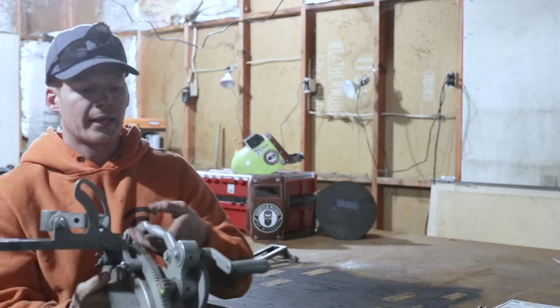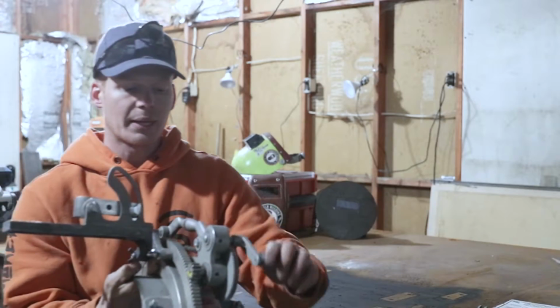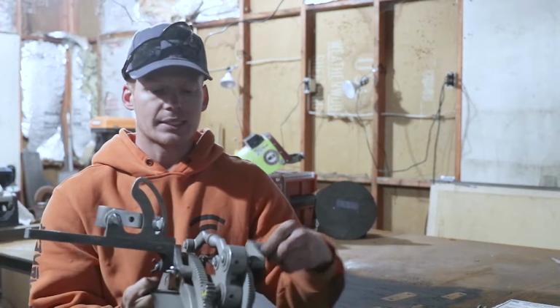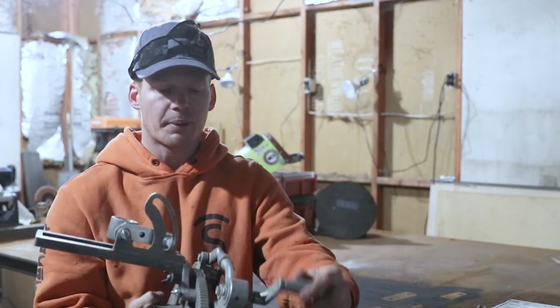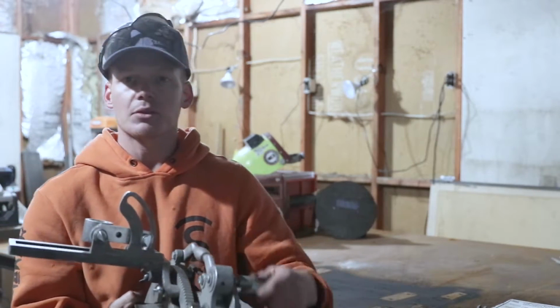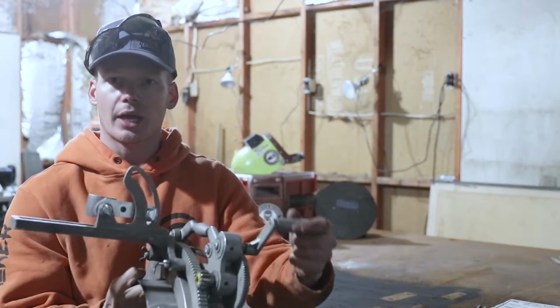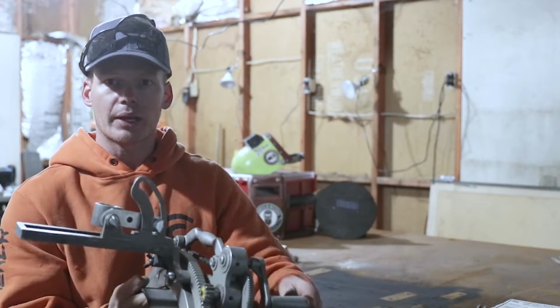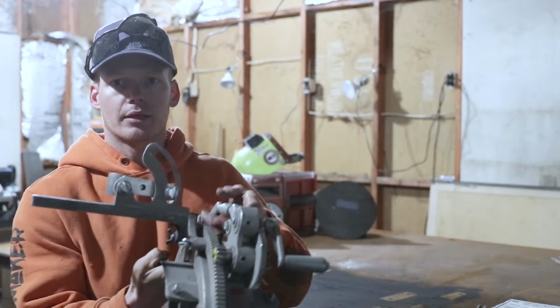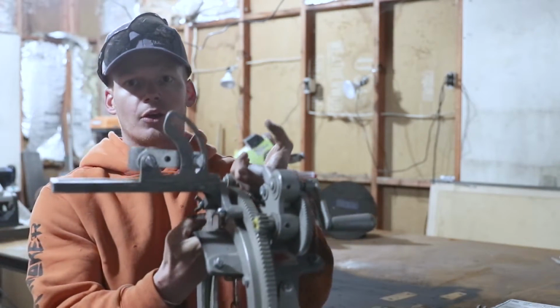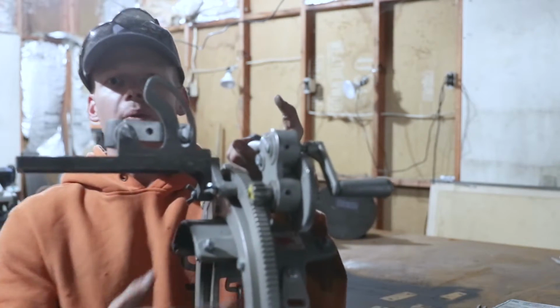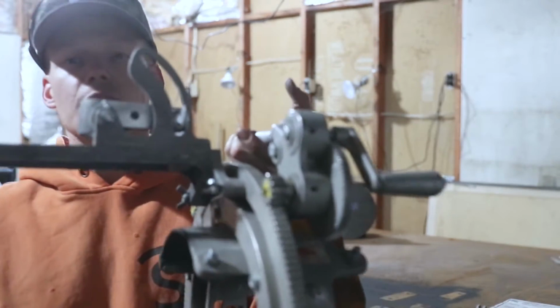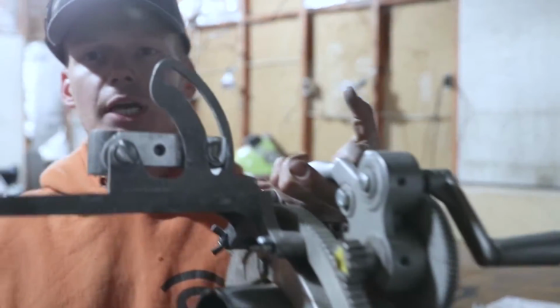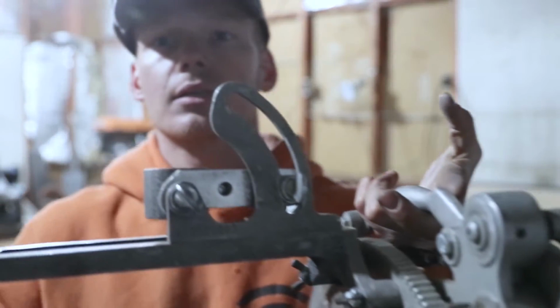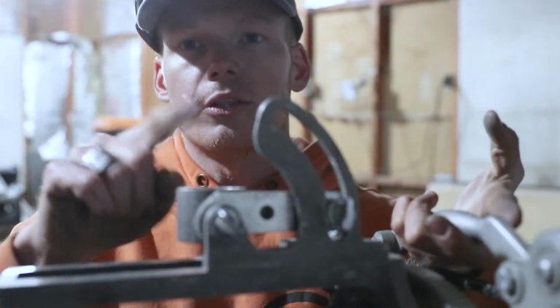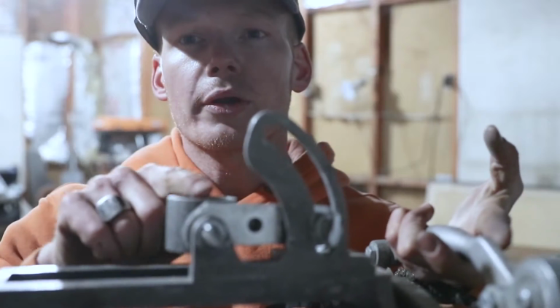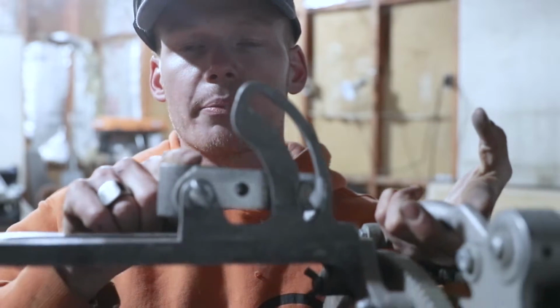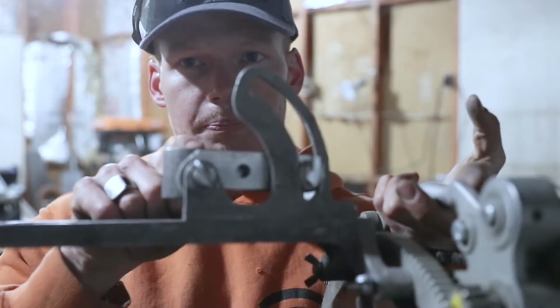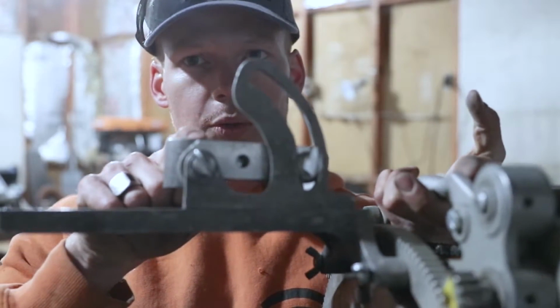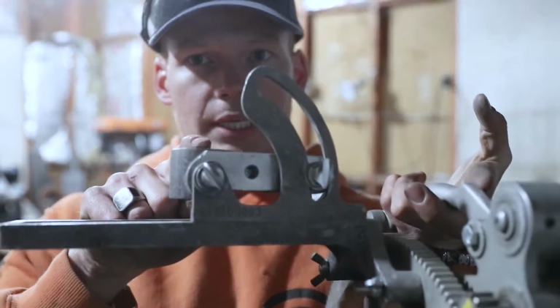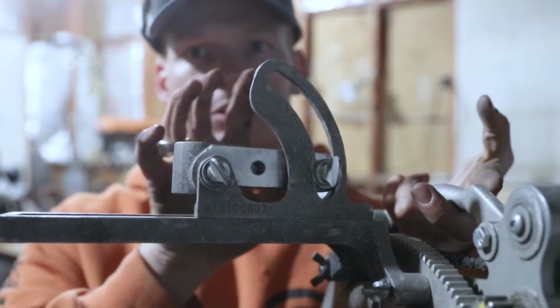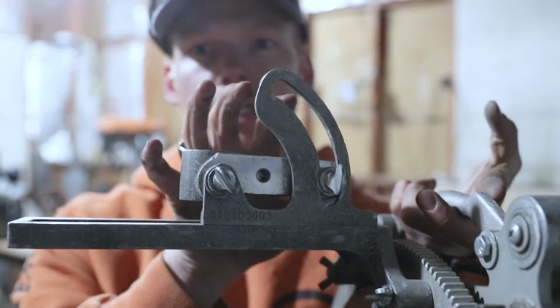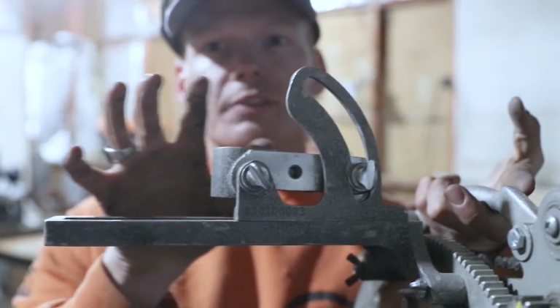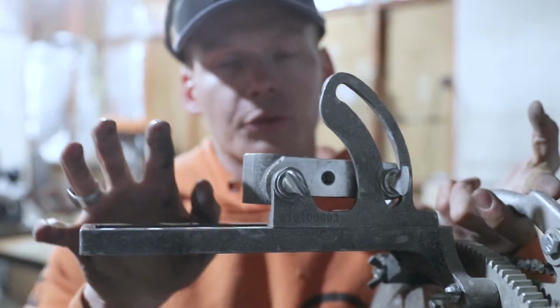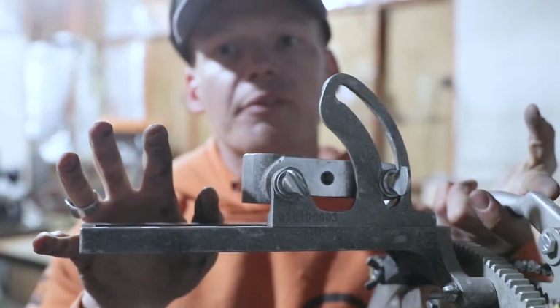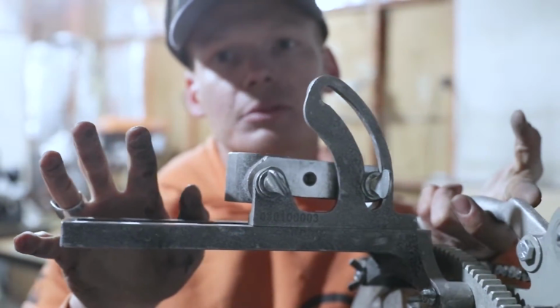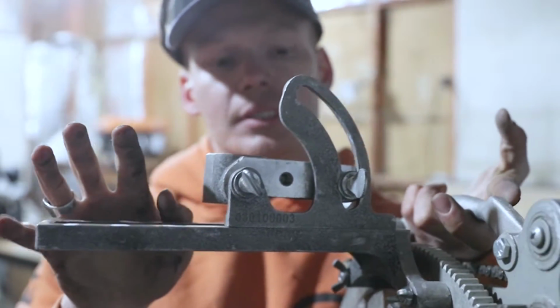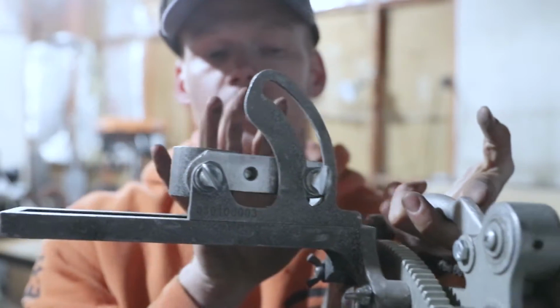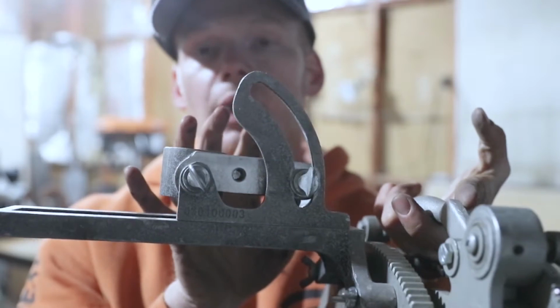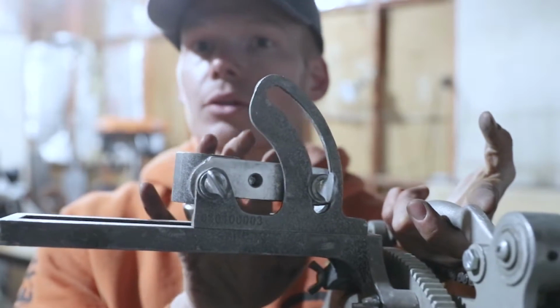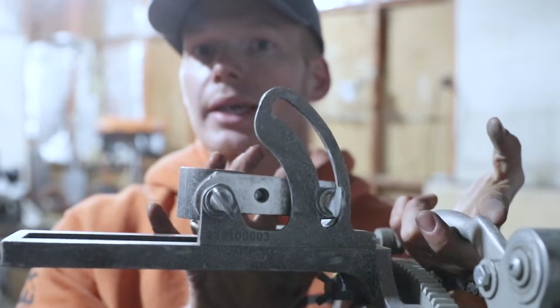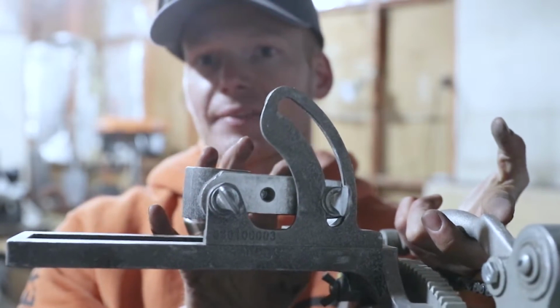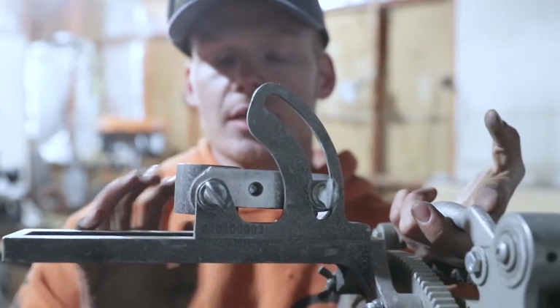Now depending on the size of pipe that you guys are cutting, you might need to adjust the port where the torch sits. You might need to shift it further away from the bevel machine or keep it closer like I have it right here.